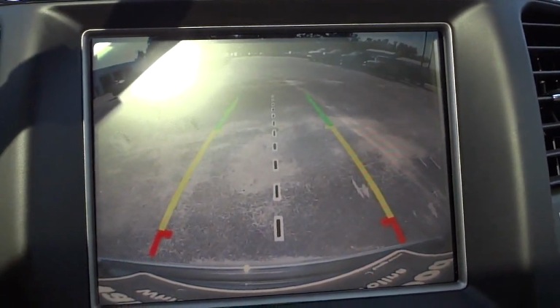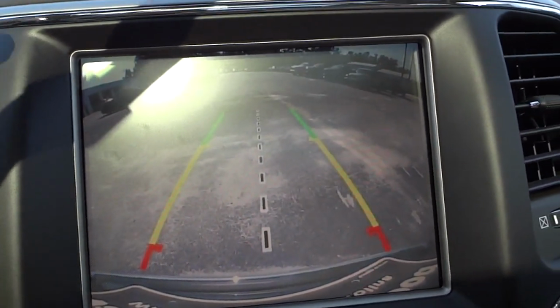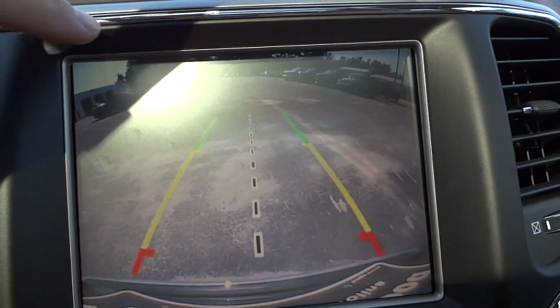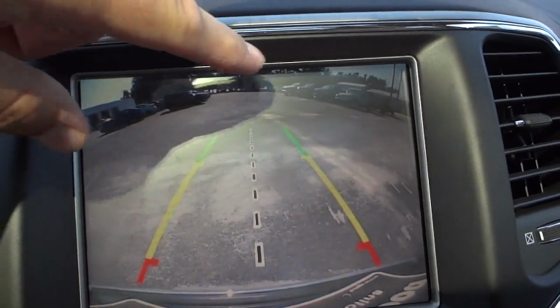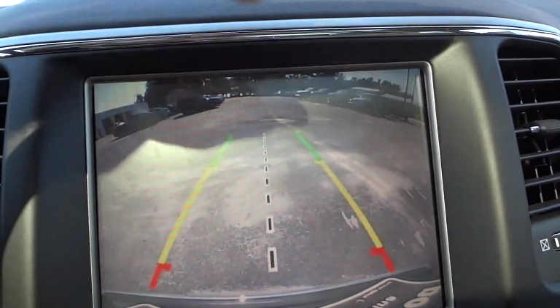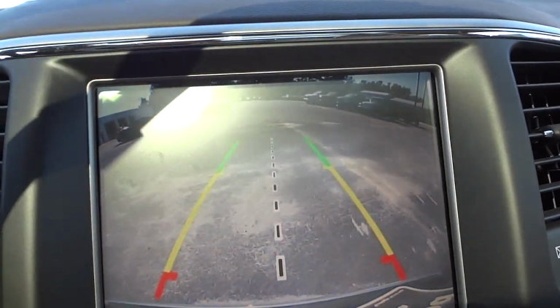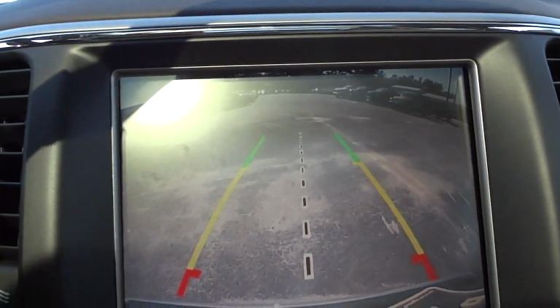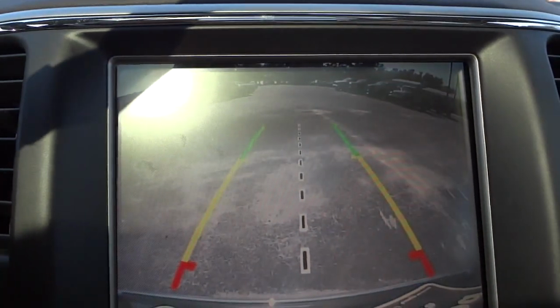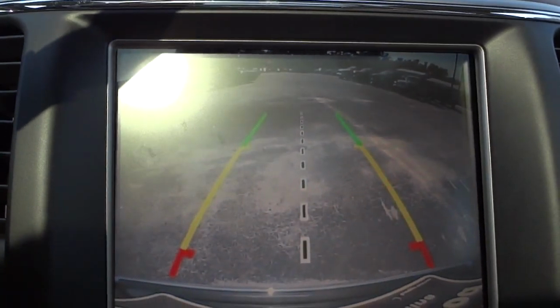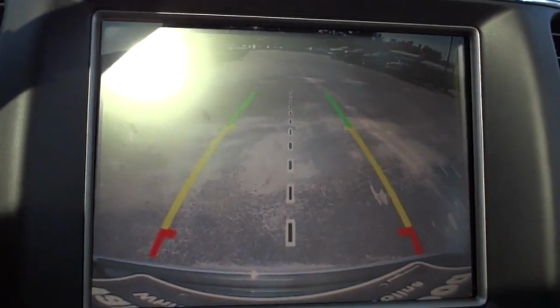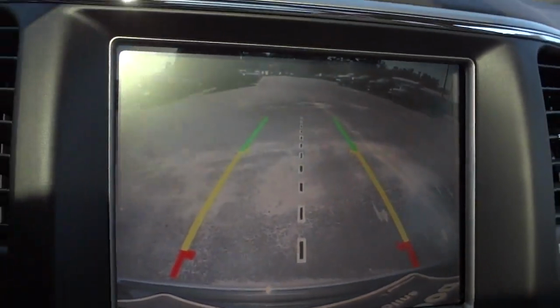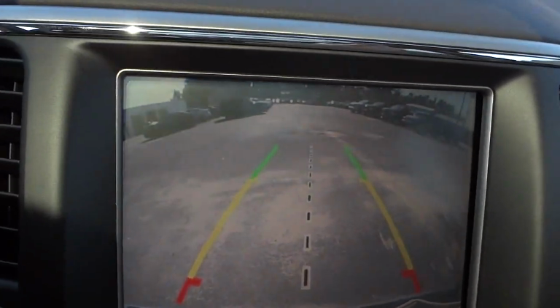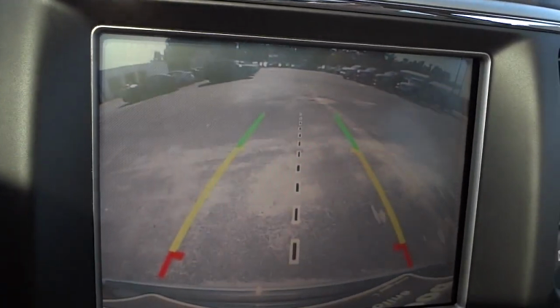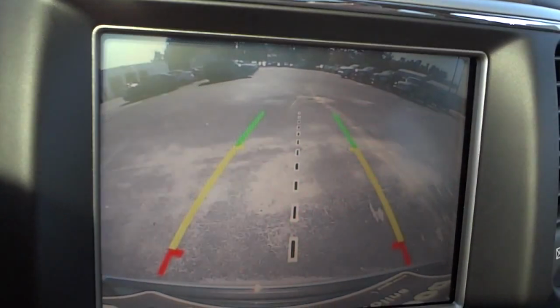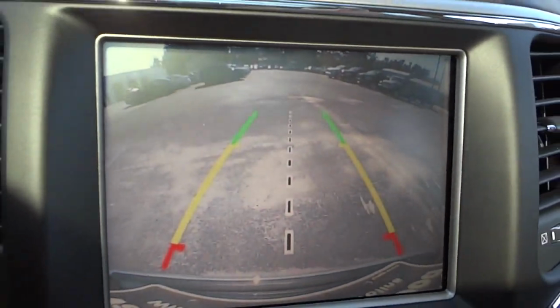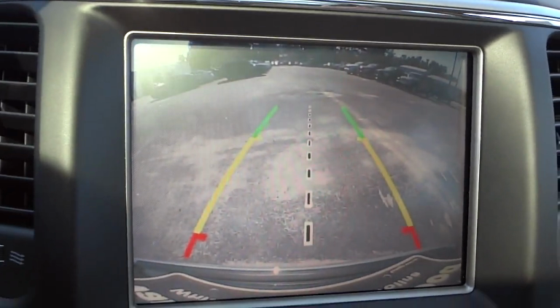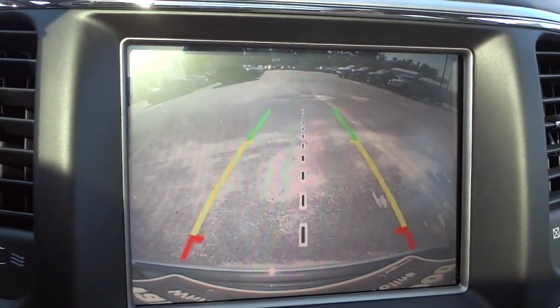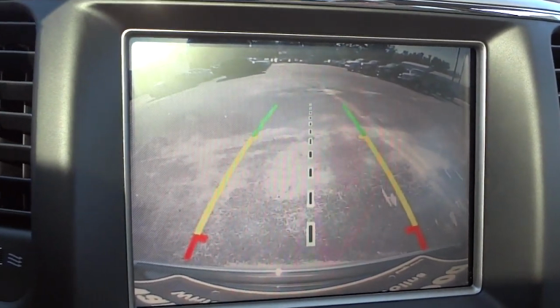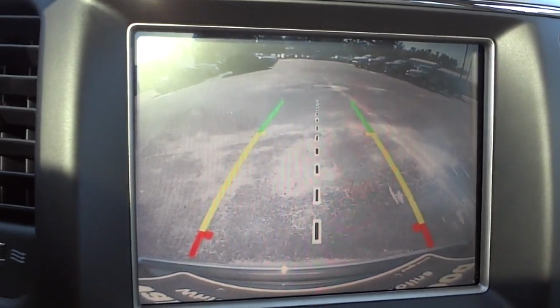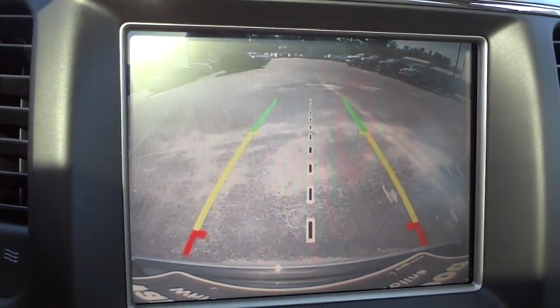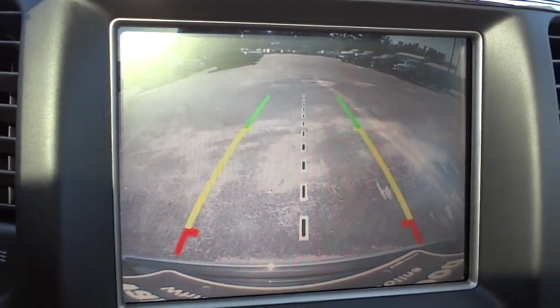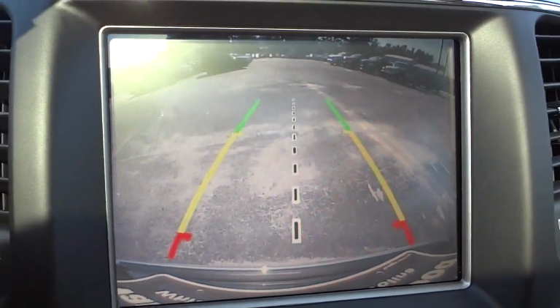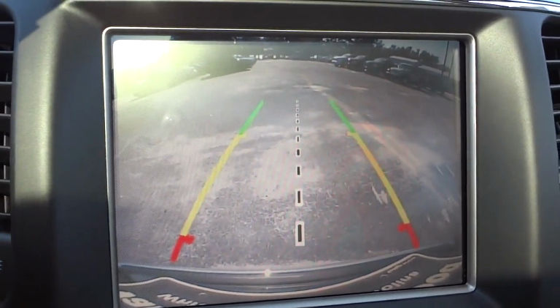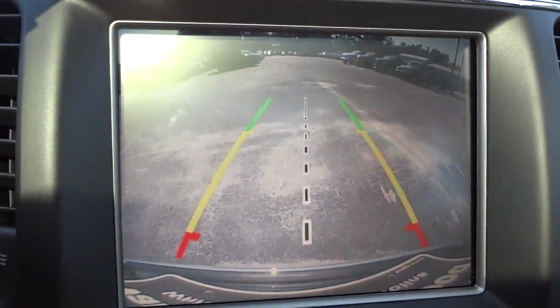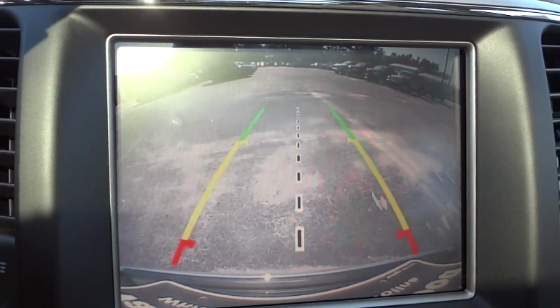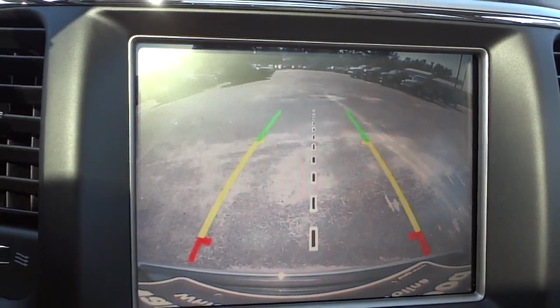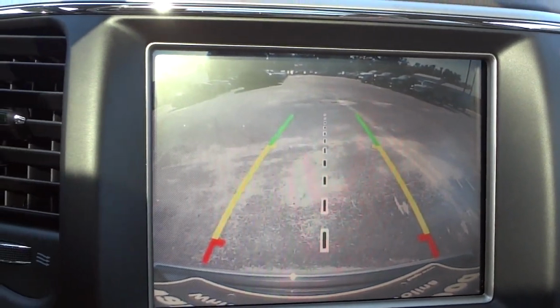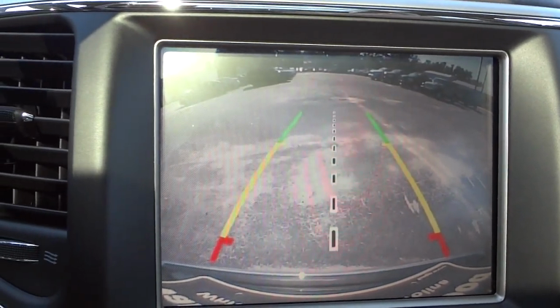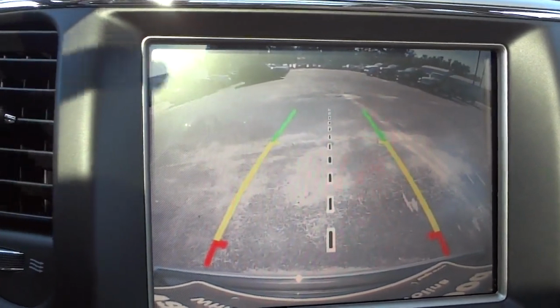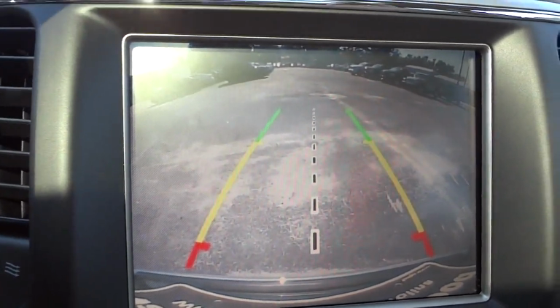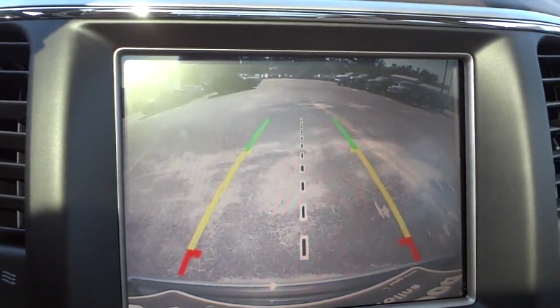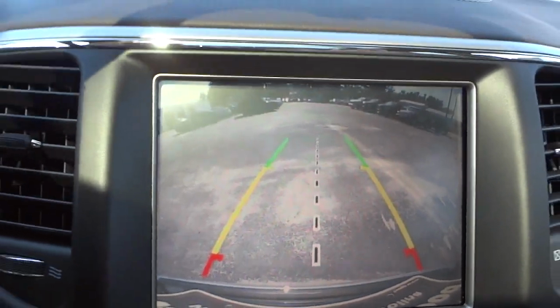Now if someone in your parking lot has a car coming in from the side really fast, you're not going to see that, so you still want to check your surroundings while backing up.